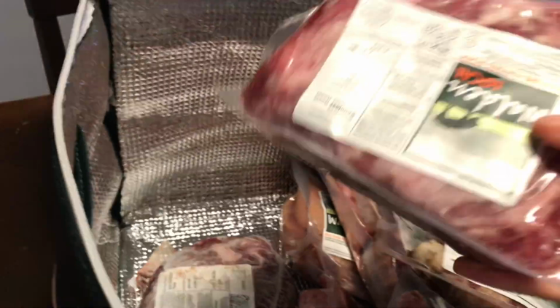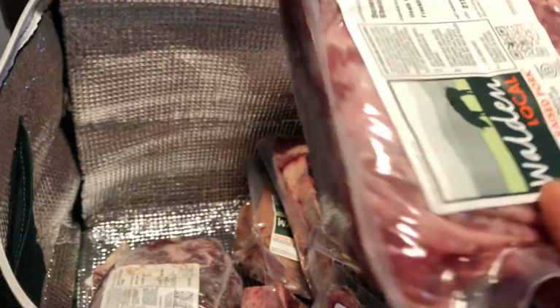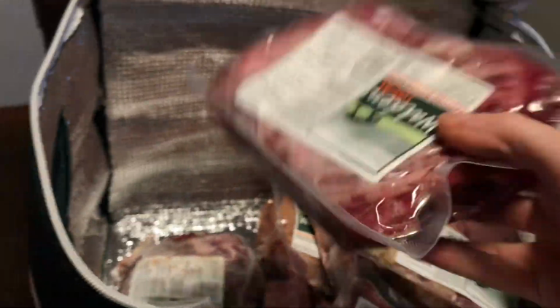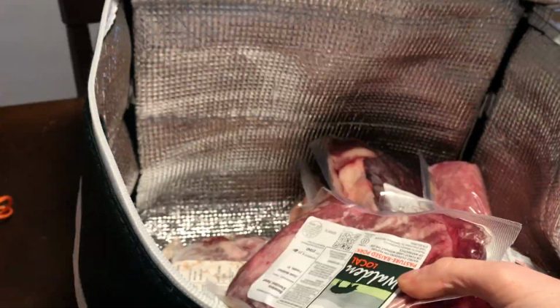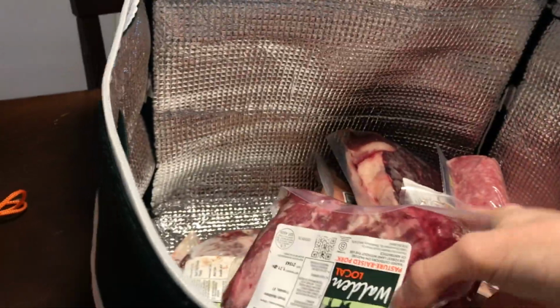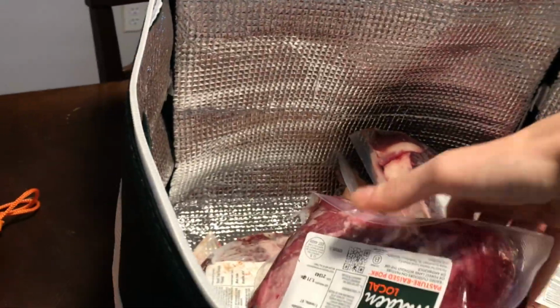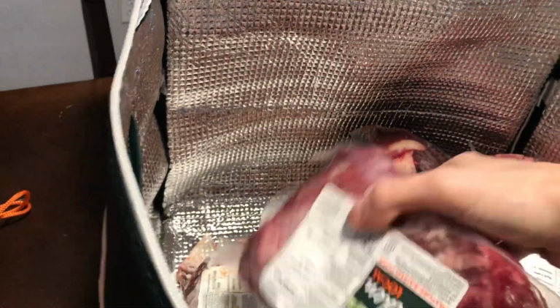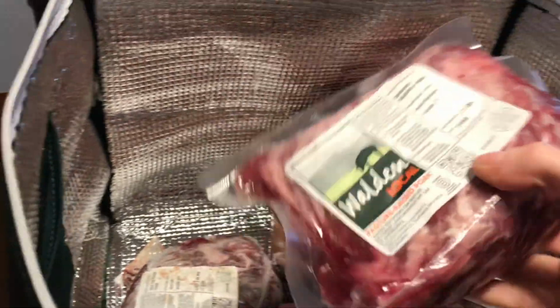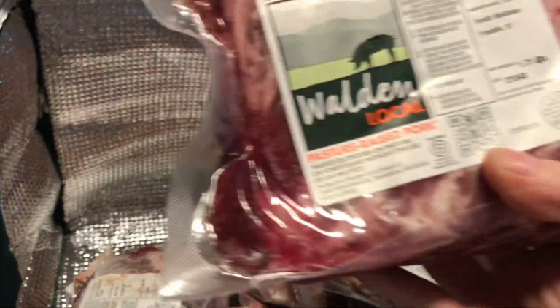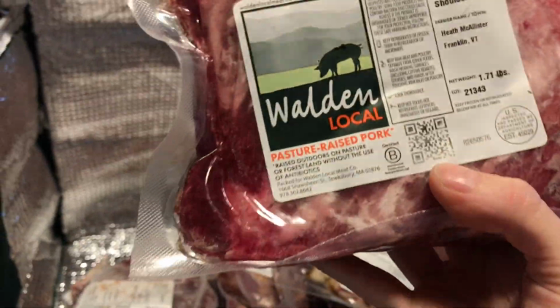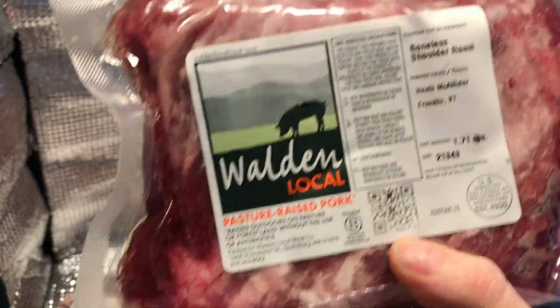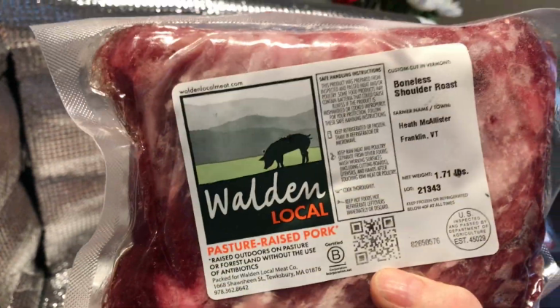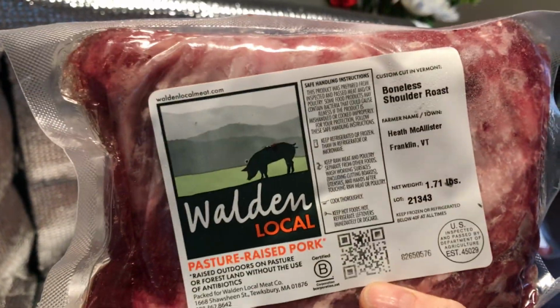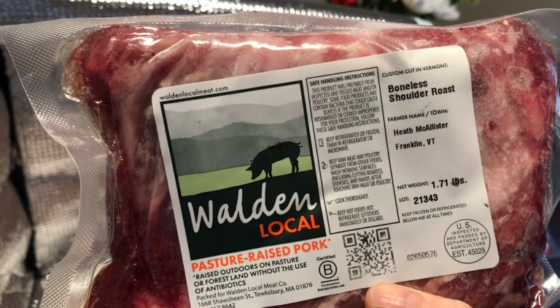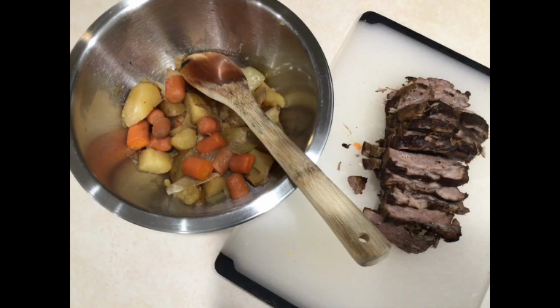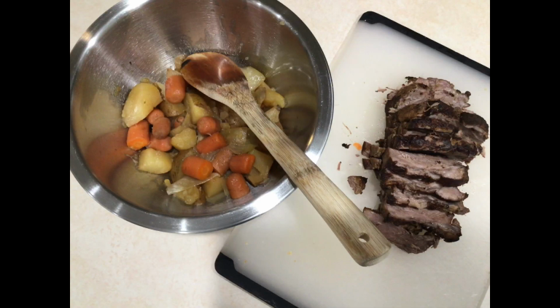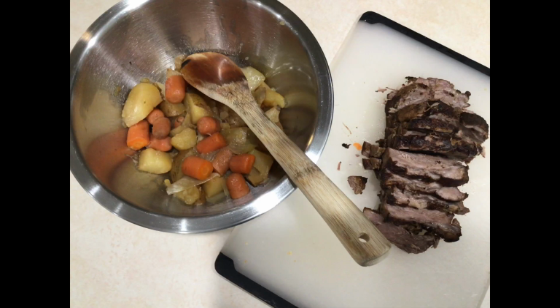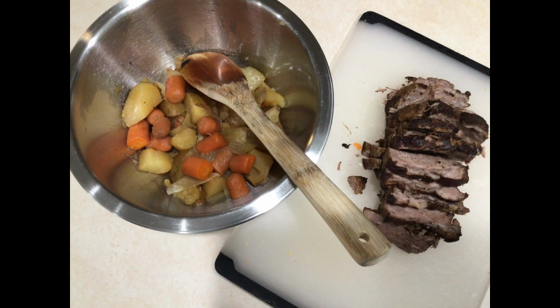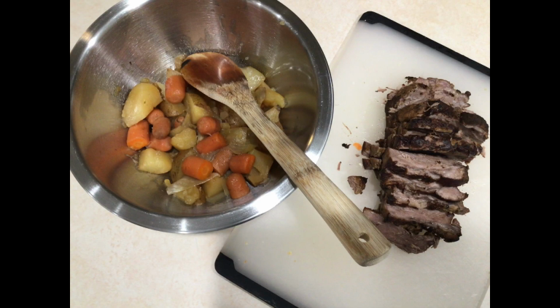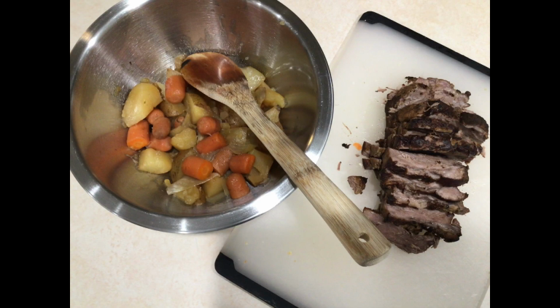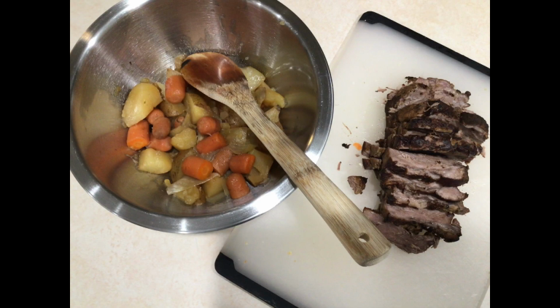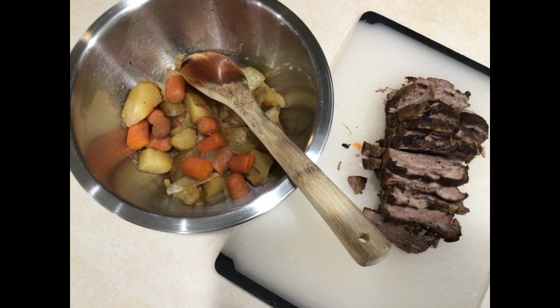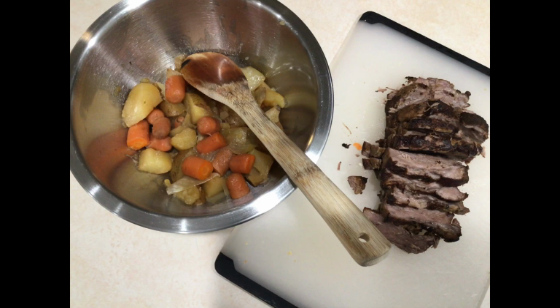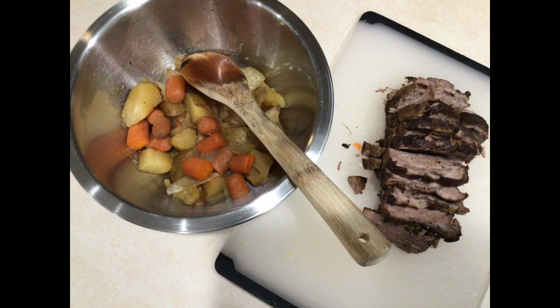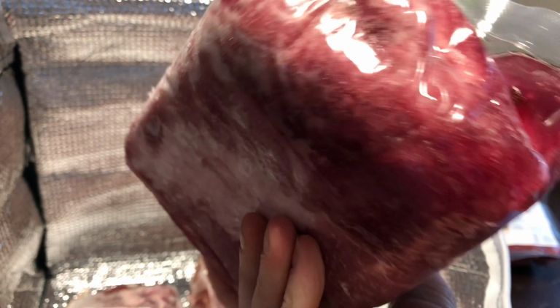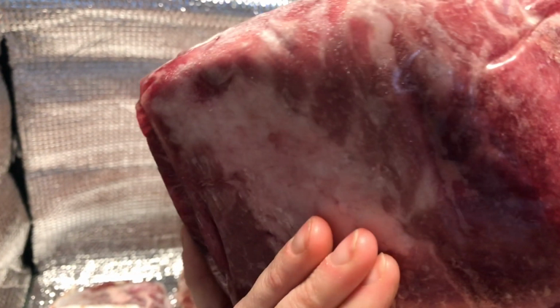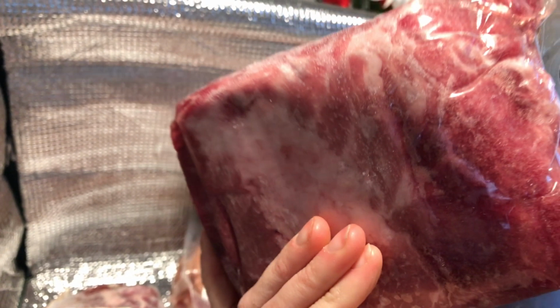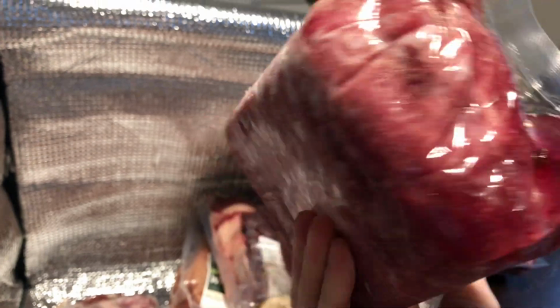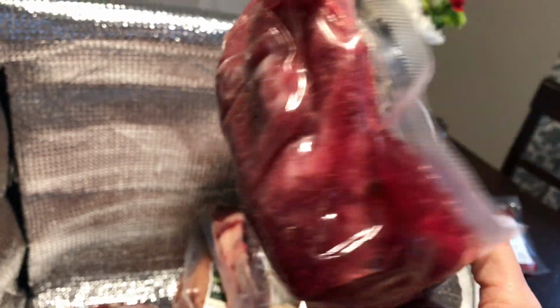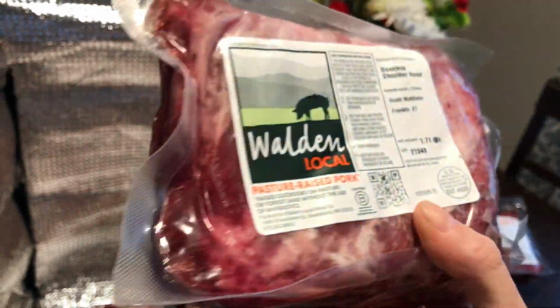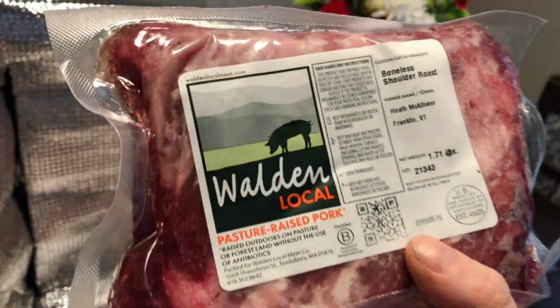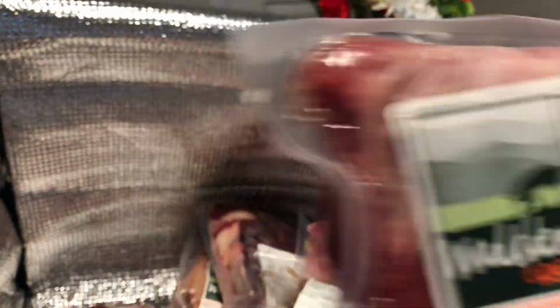Then we have a boneless shoulder roast. Chris and I have never had this before, and he made it with a crock pot and it just came out excellent. We'll definitely be adding this to our future meat shares.